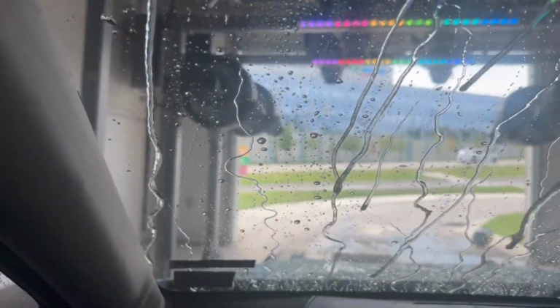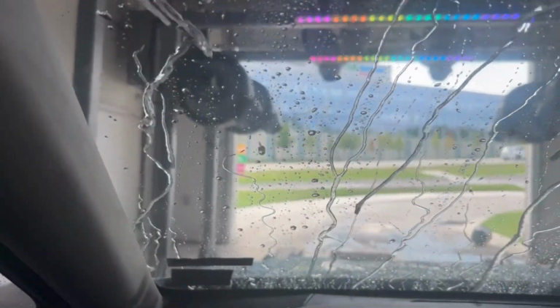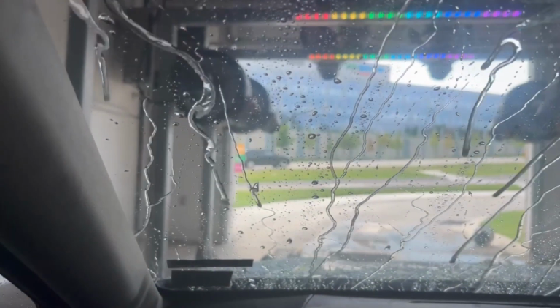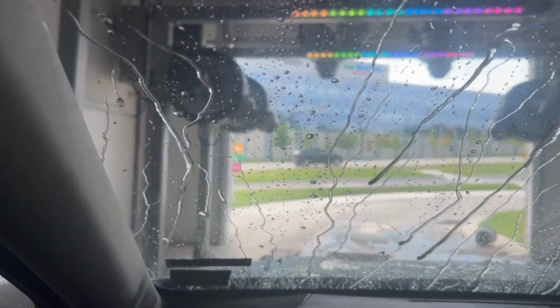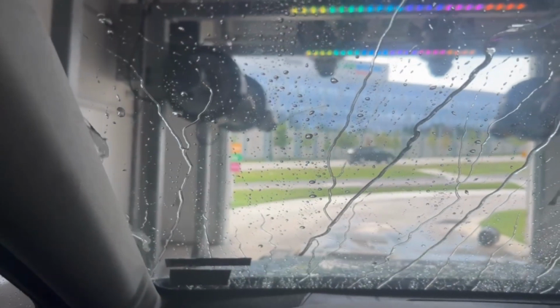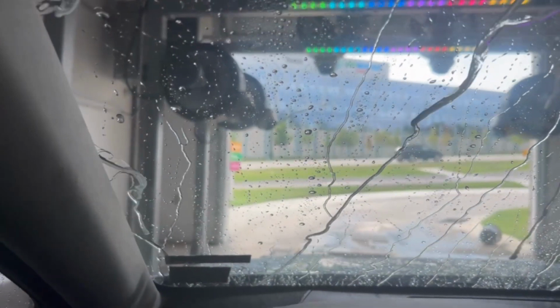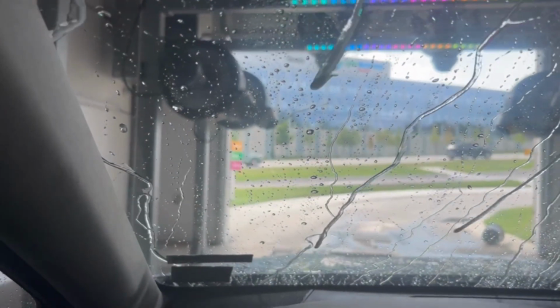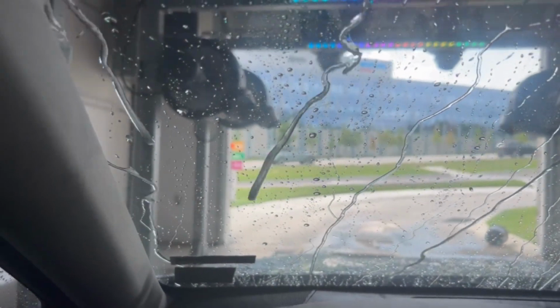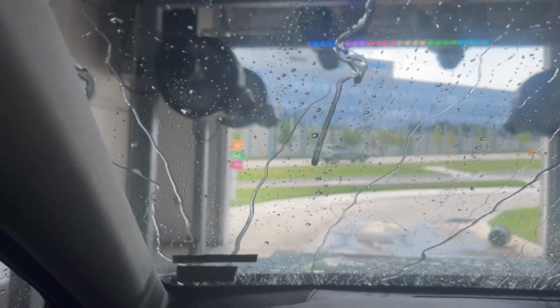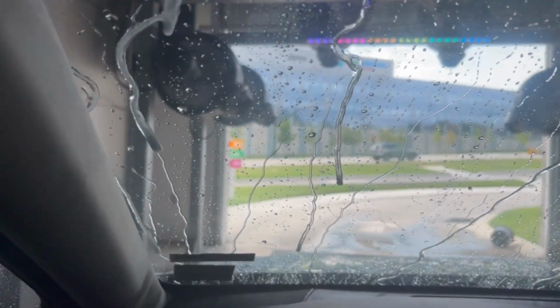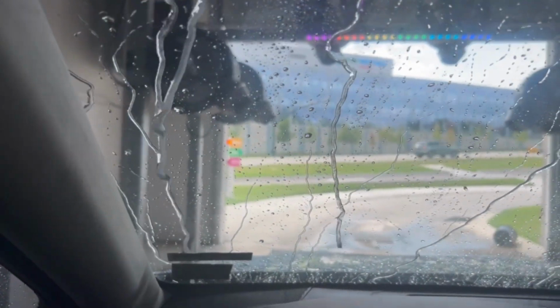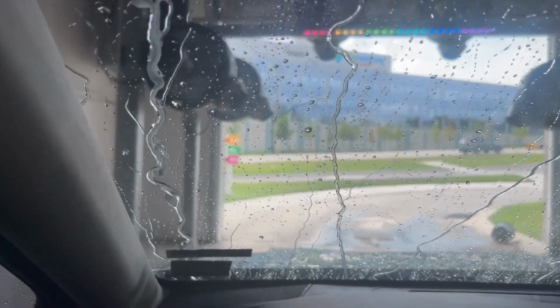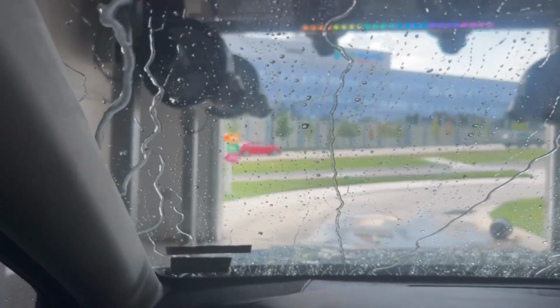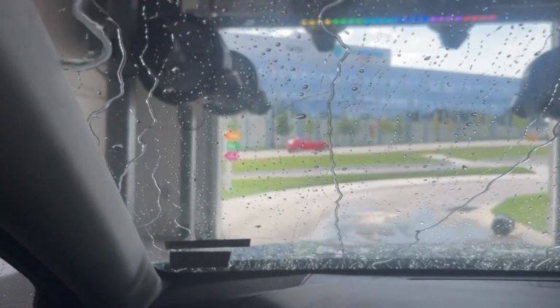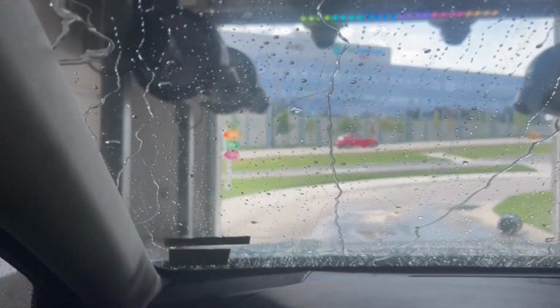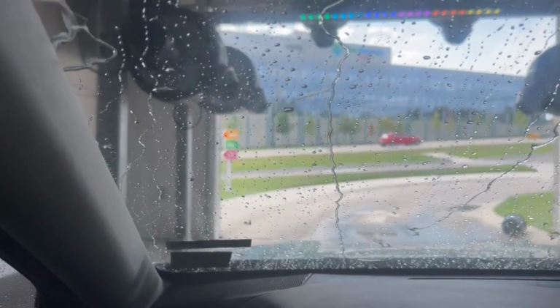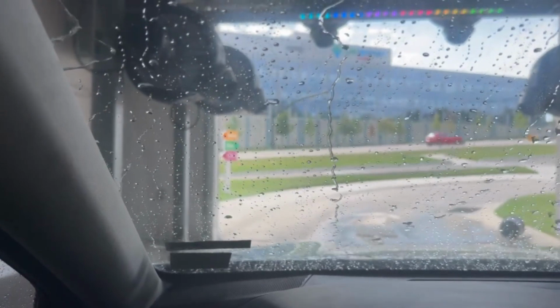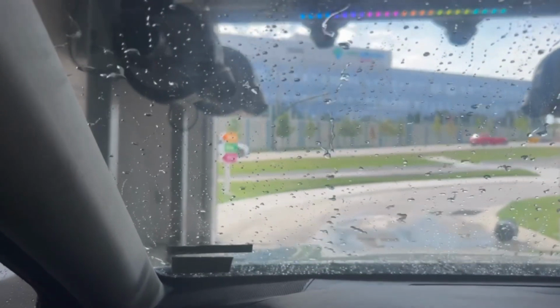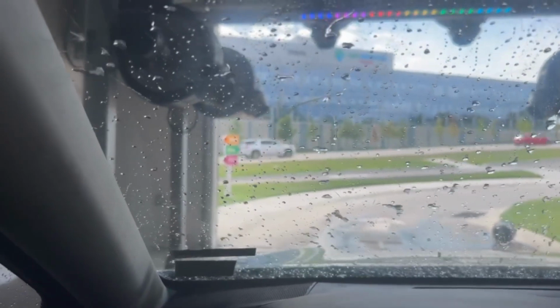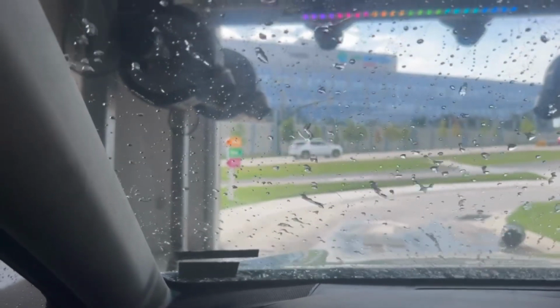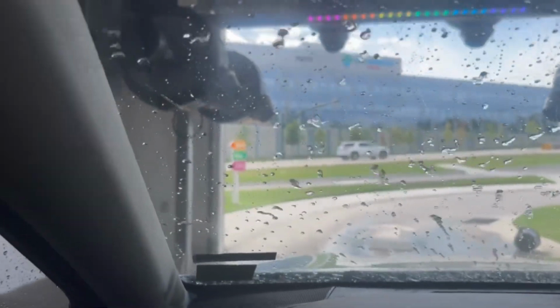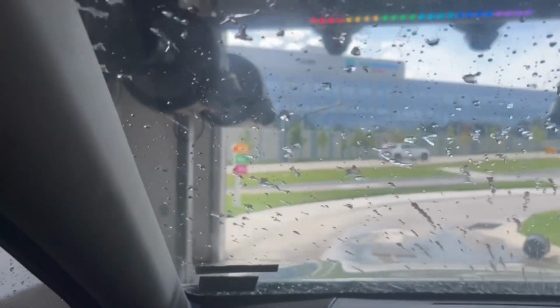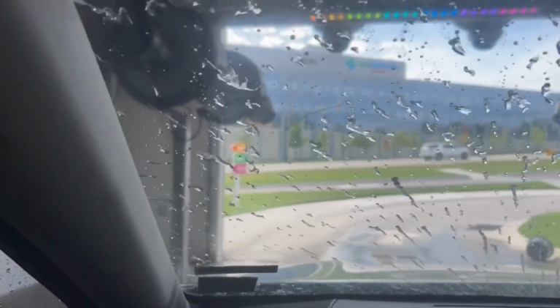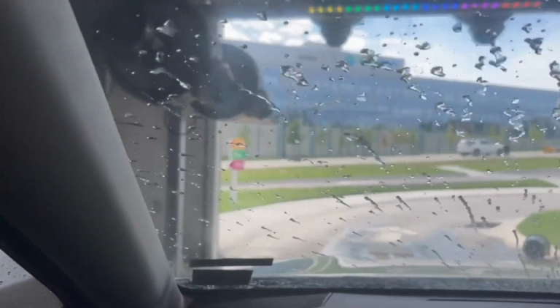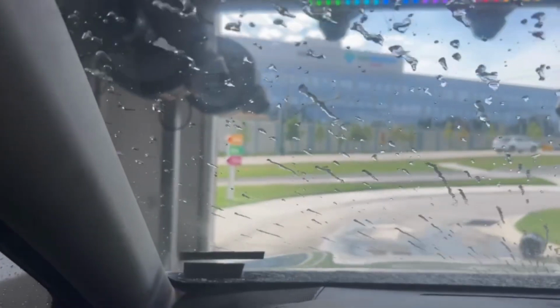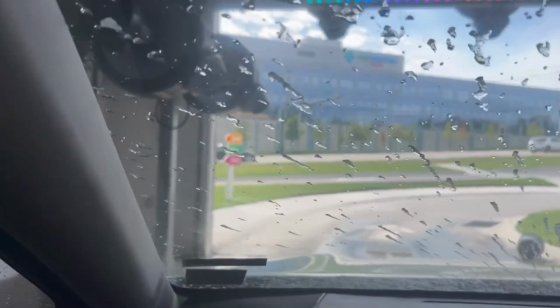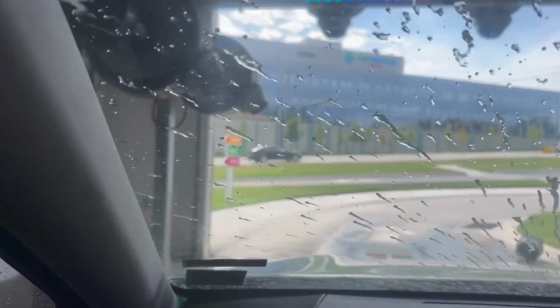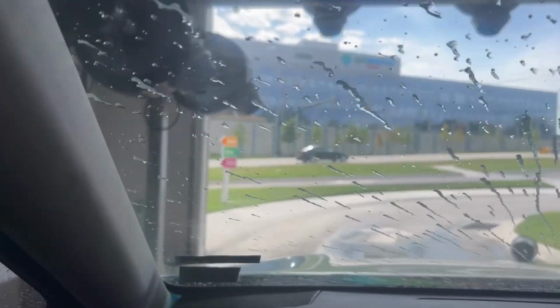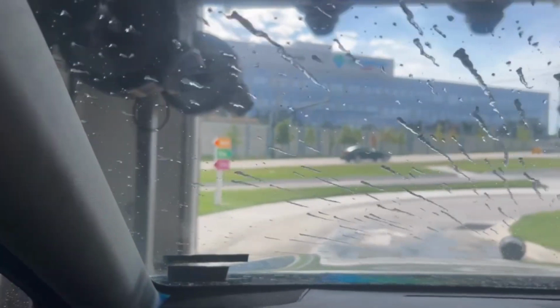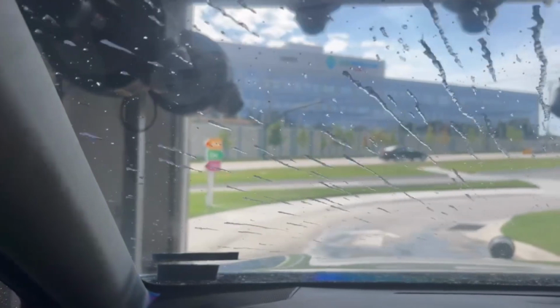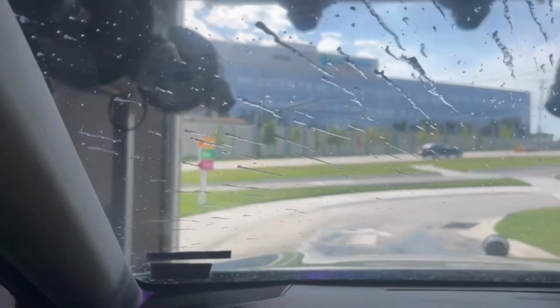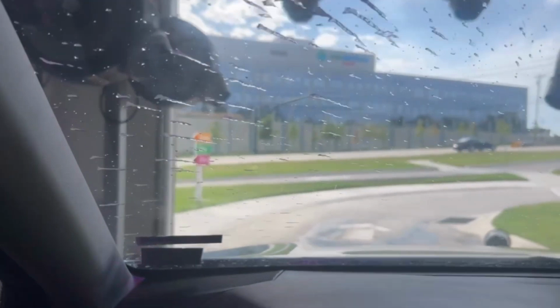This is weird for a Mod Wash — usually the Mod Washes I've been to use Sunny's equipment. This was all McNeil. So this was a different change.